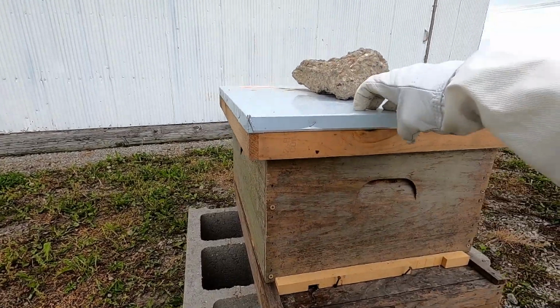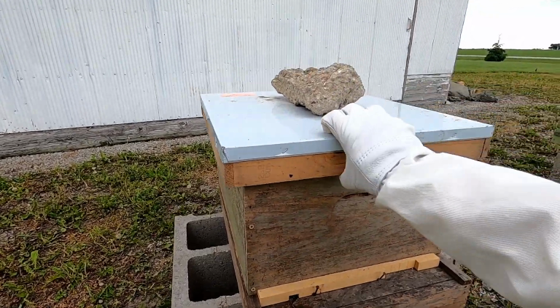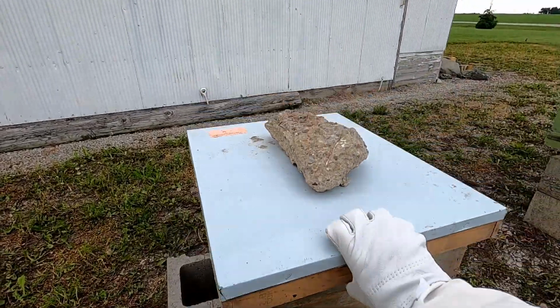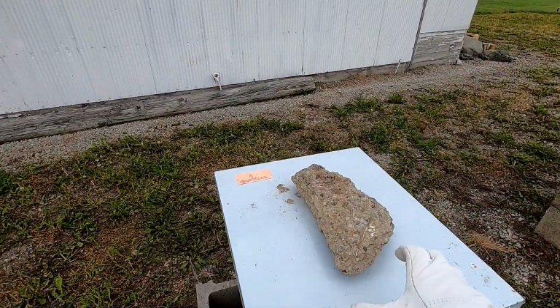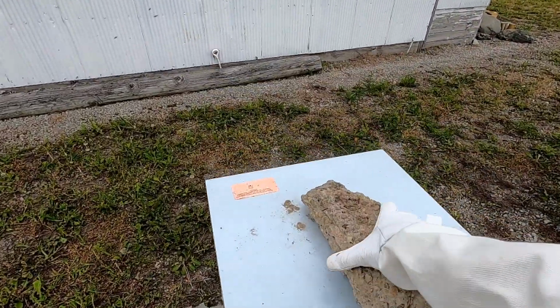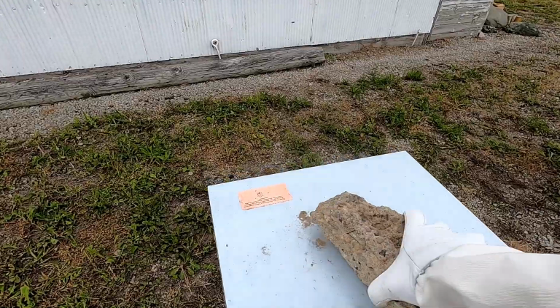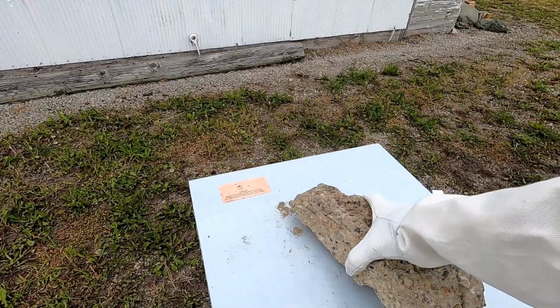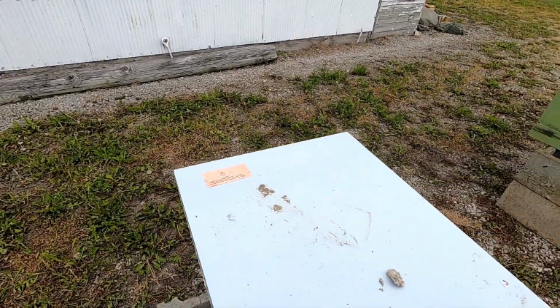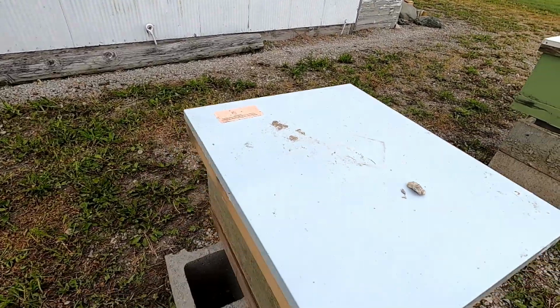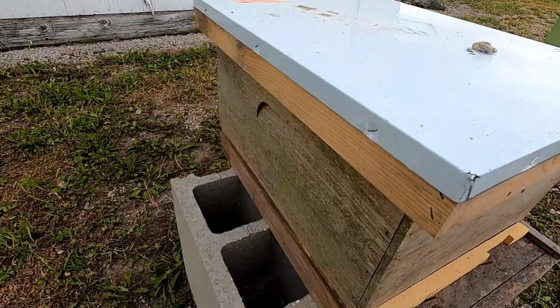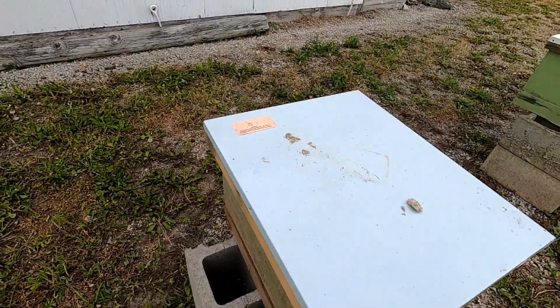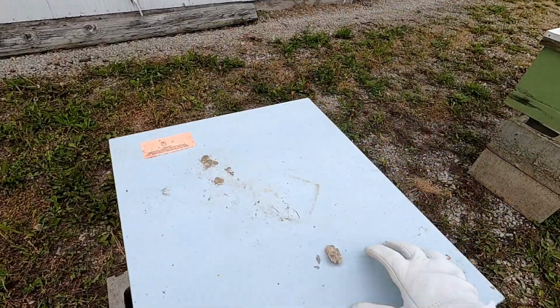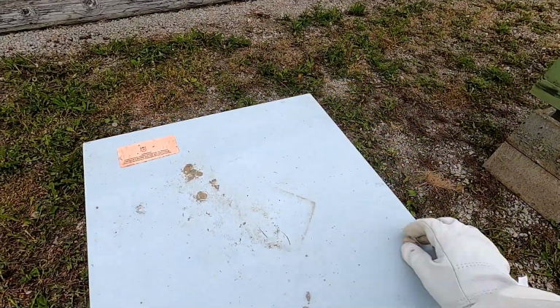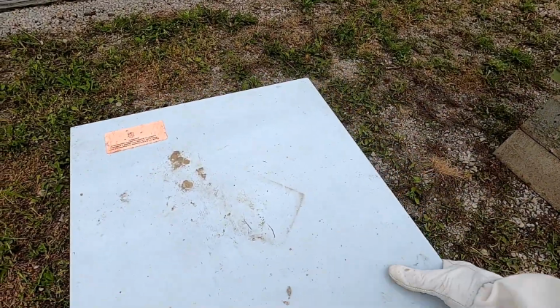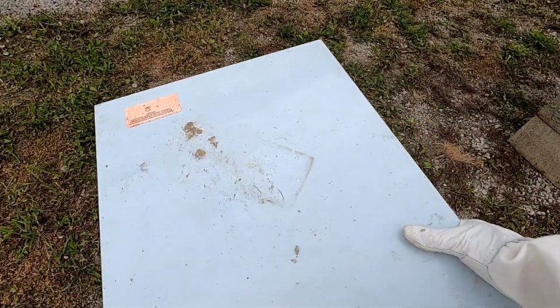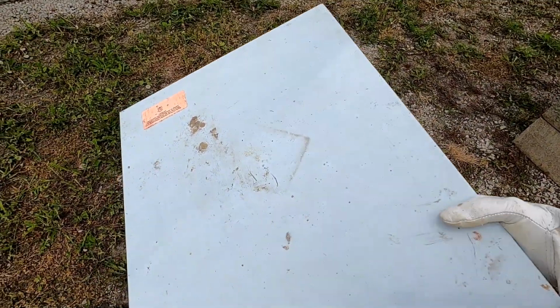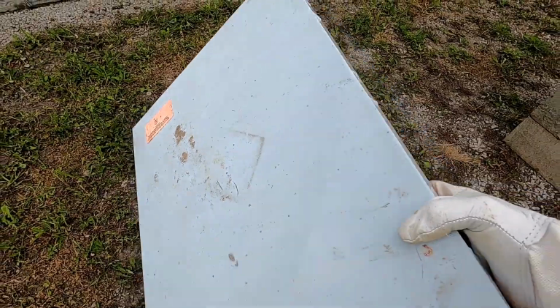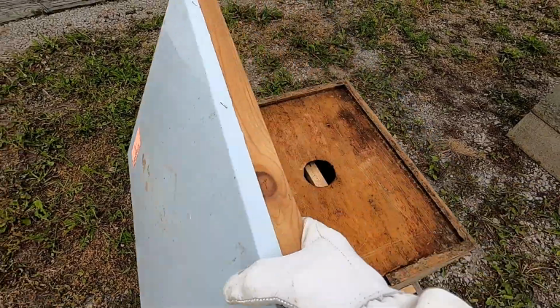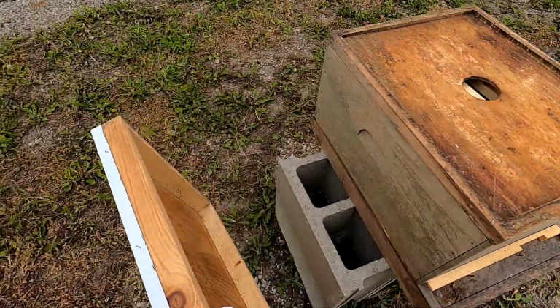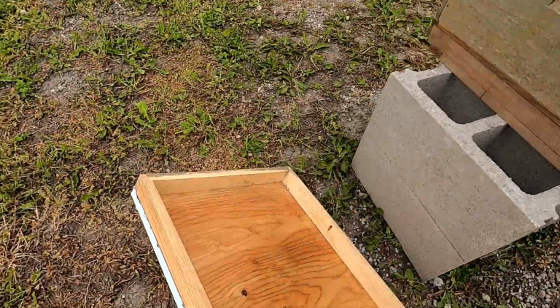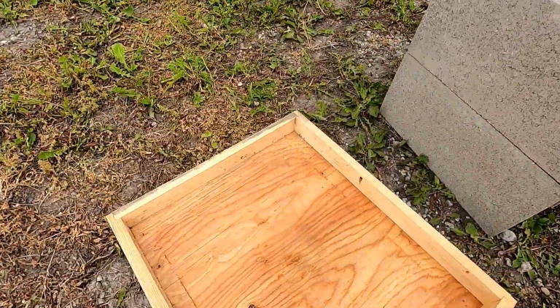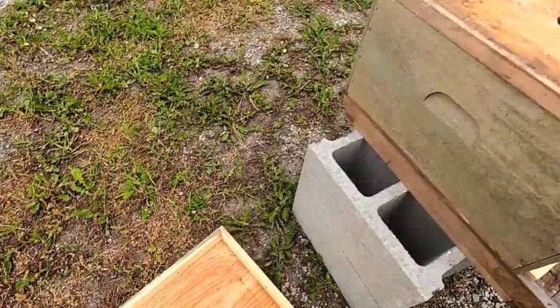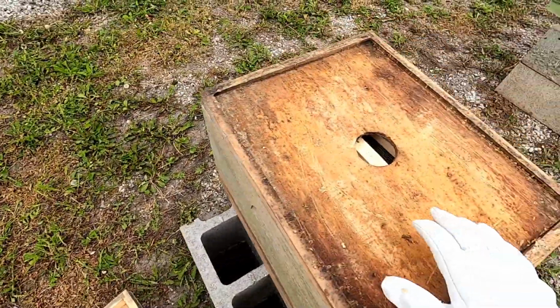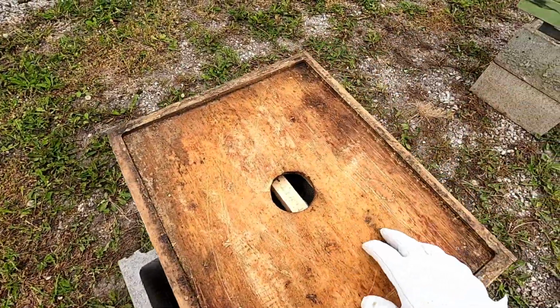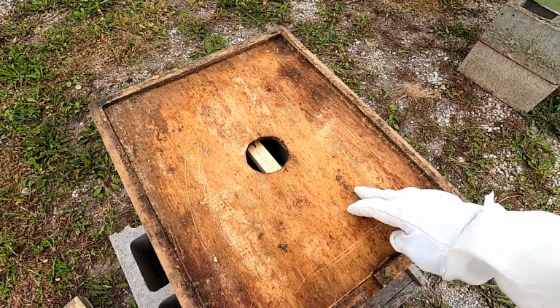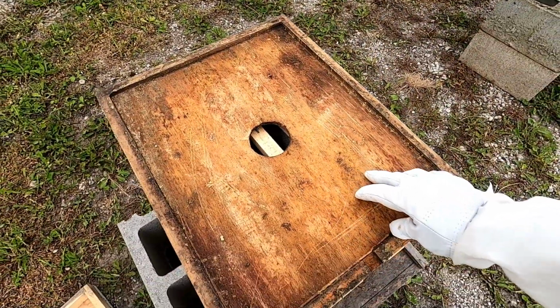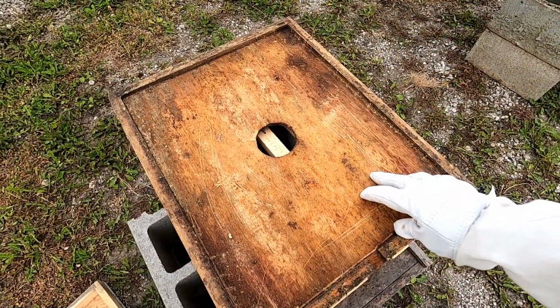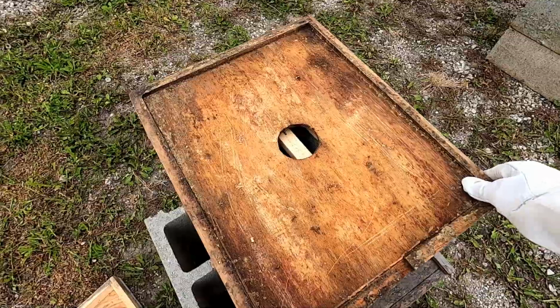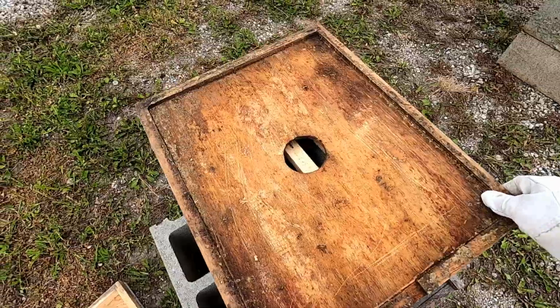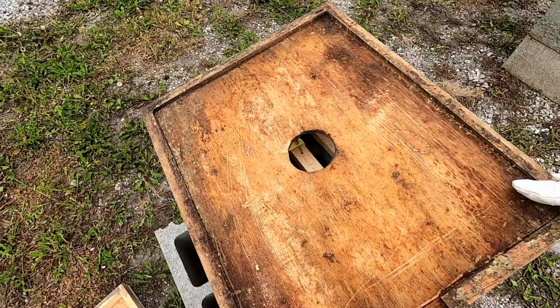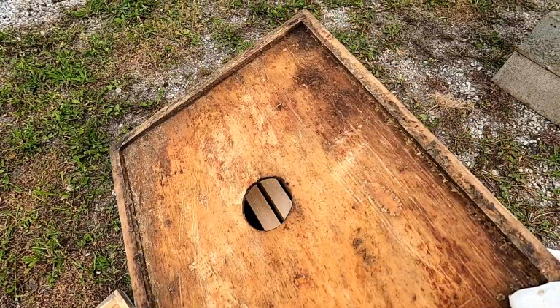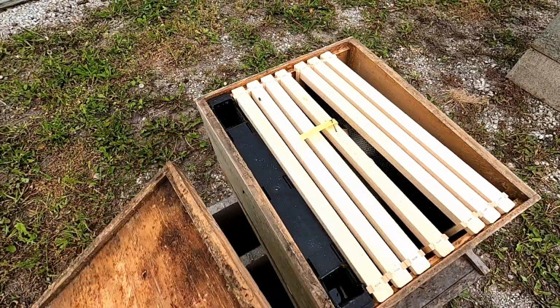This is the outer cover — we have a rock on top to keep it from blowing away. The outer cover comes off, and then this is the inner cover. You can take that off as well.